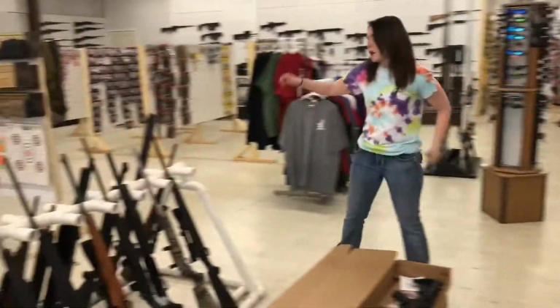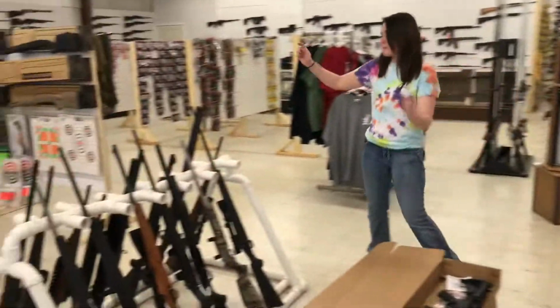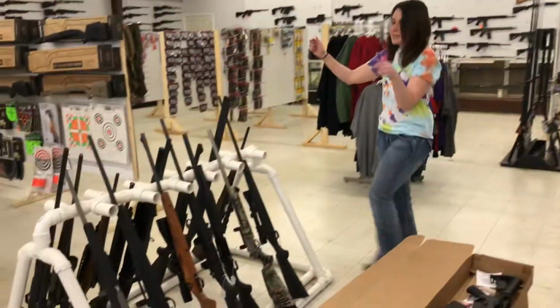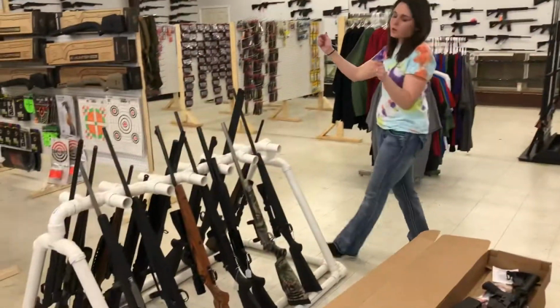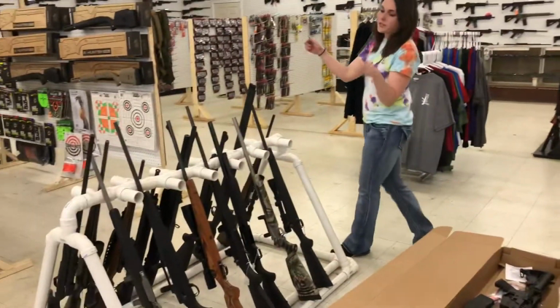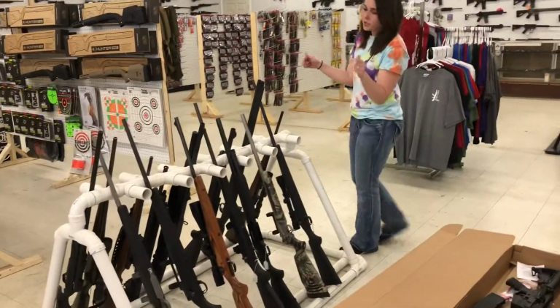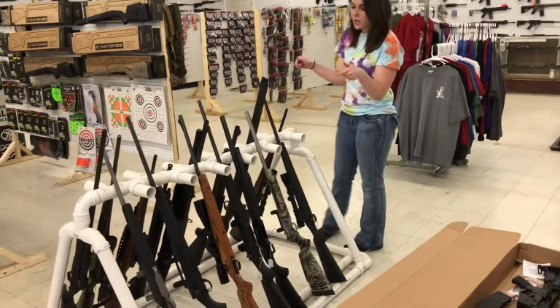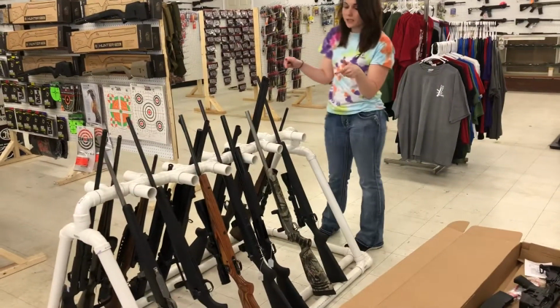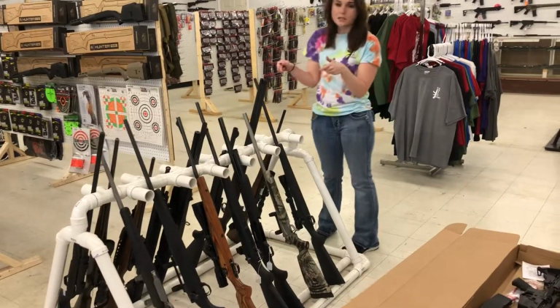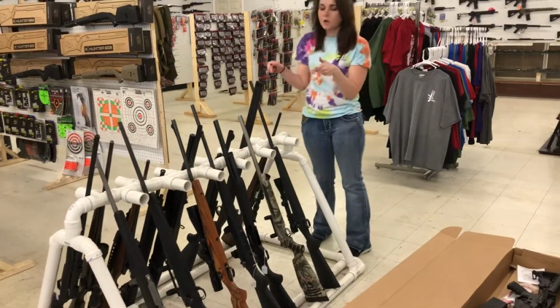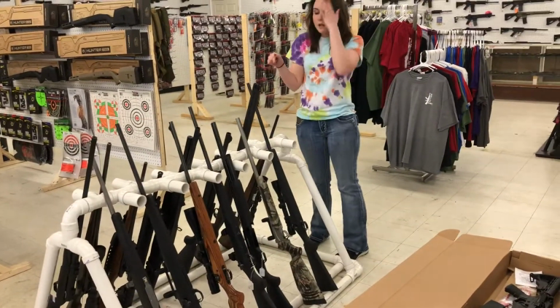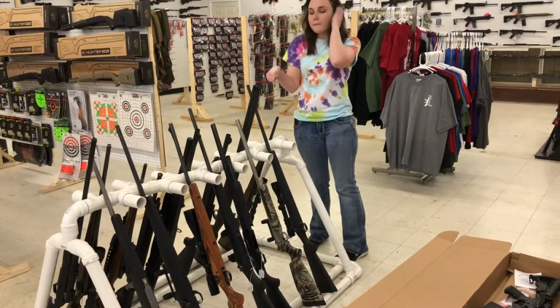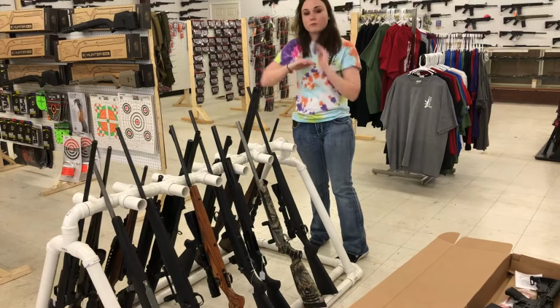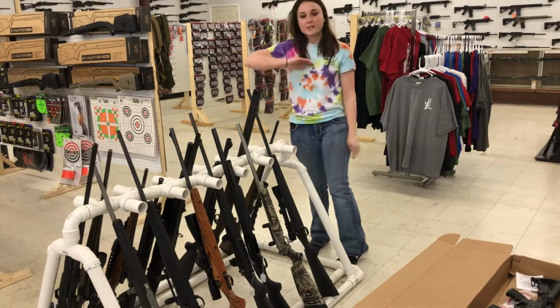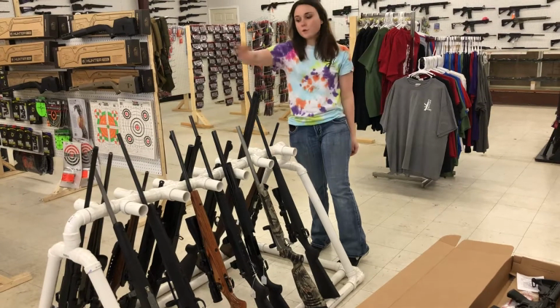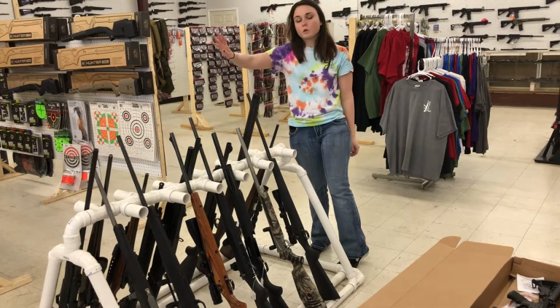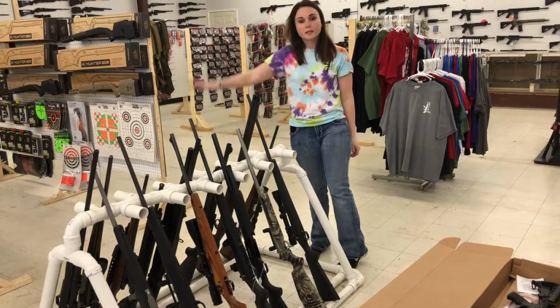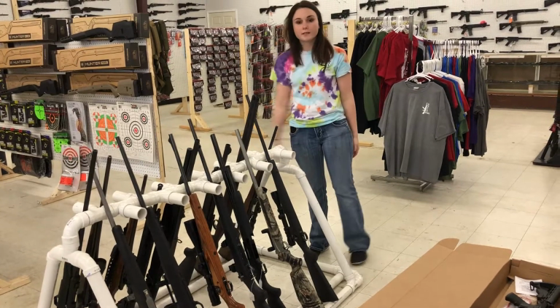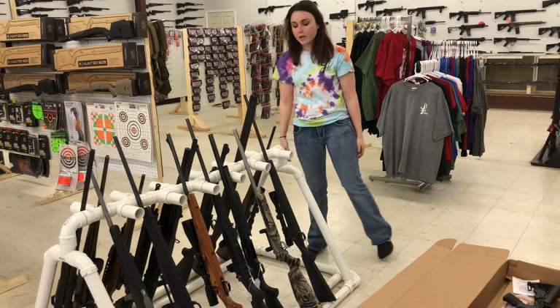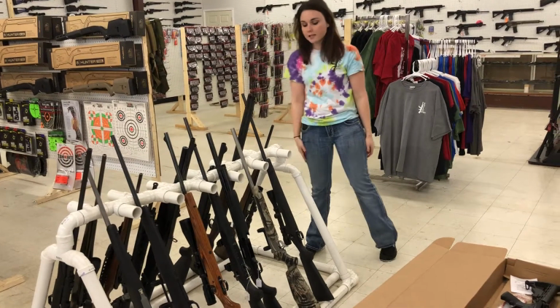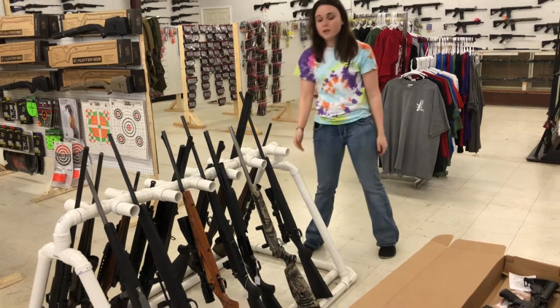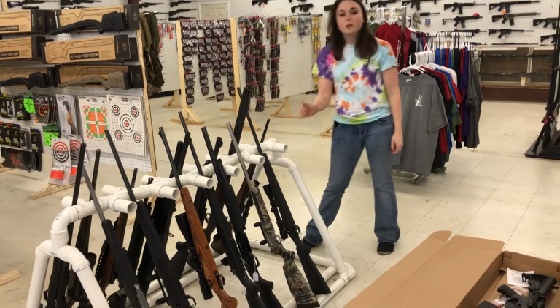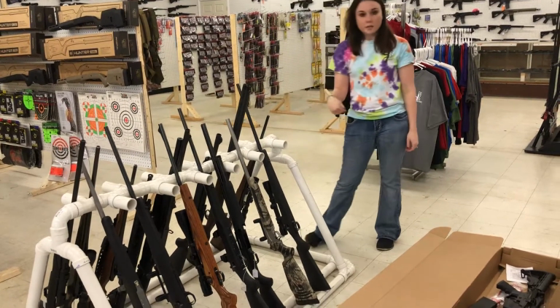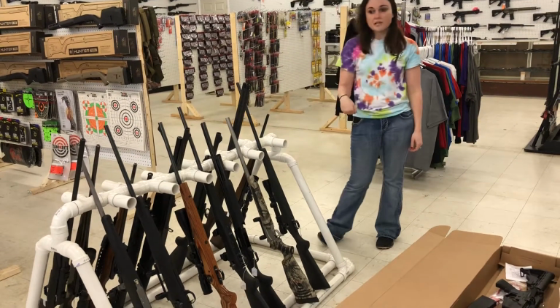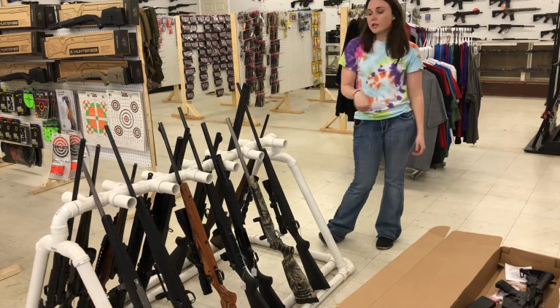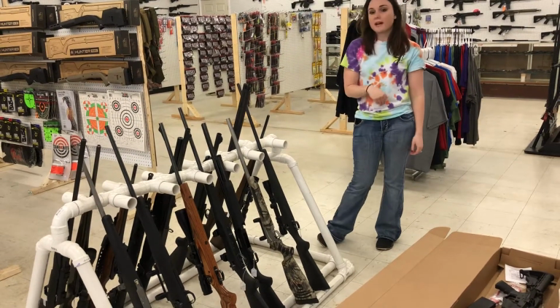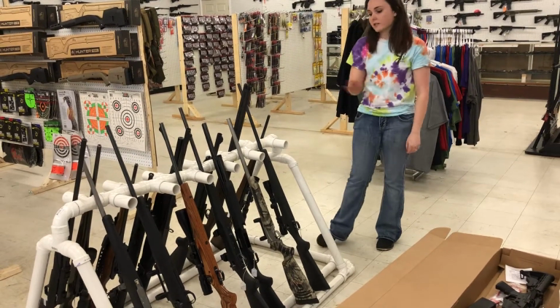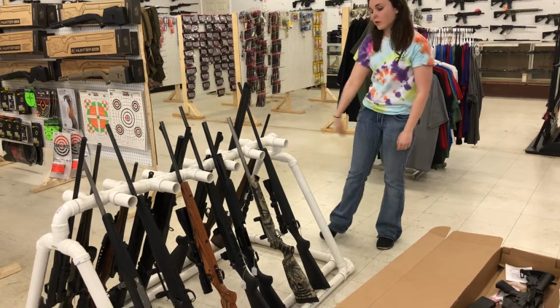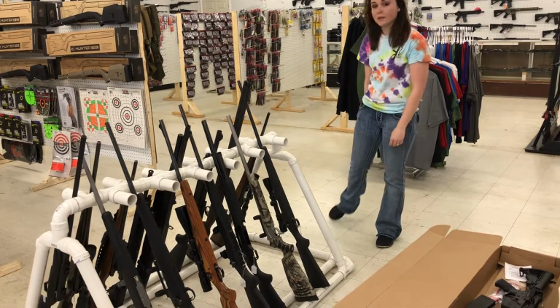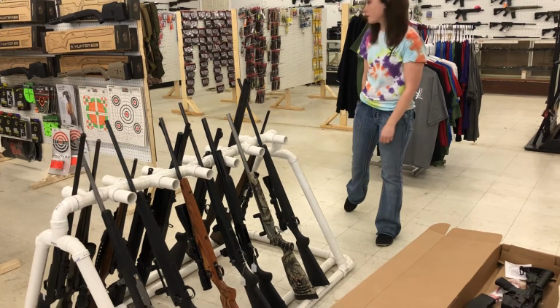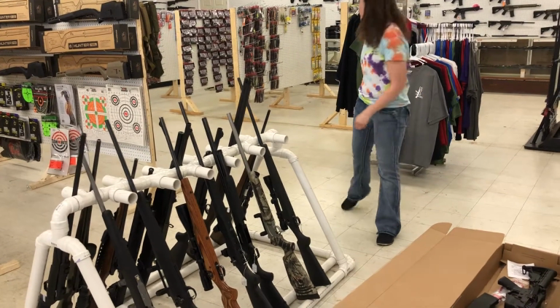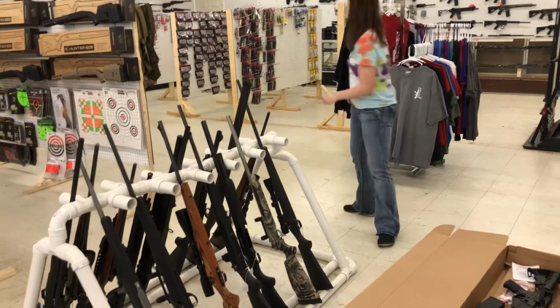Don't miss out on this year's hunt and guns, y'all. My rack is full — hunt and guns, shotguns, come in and check them out because y'all know they ain't going to last long.